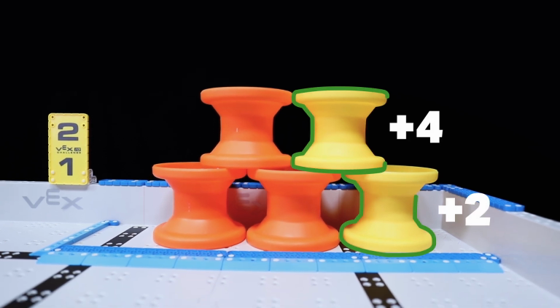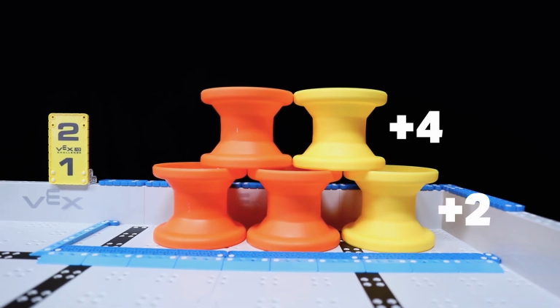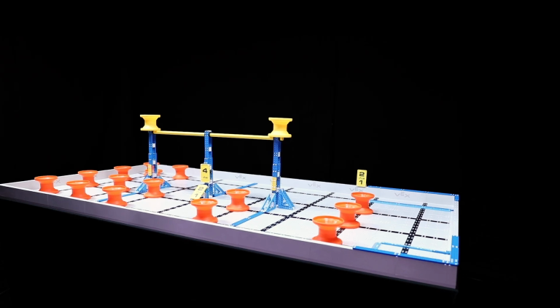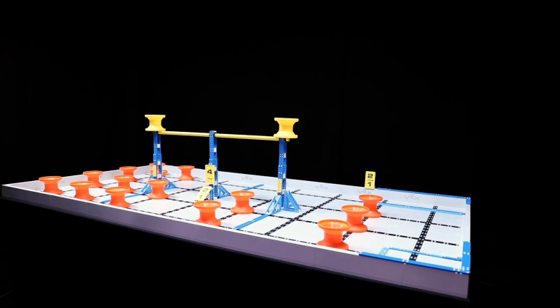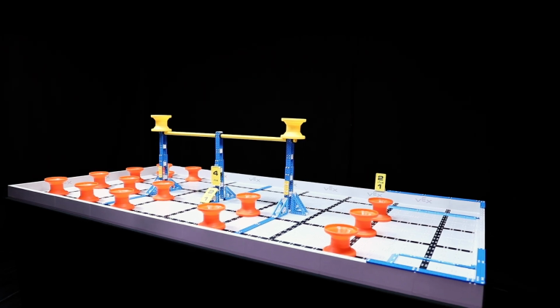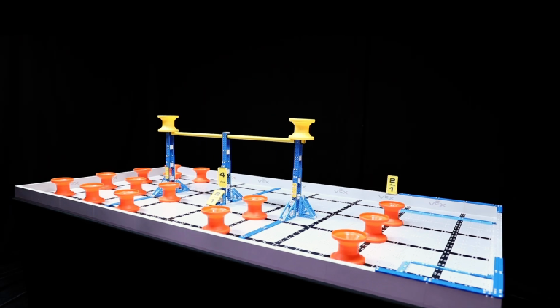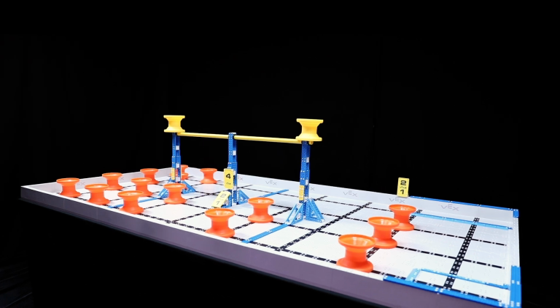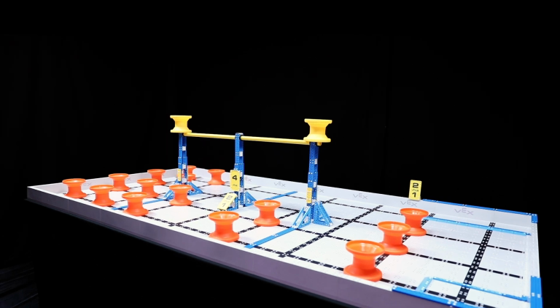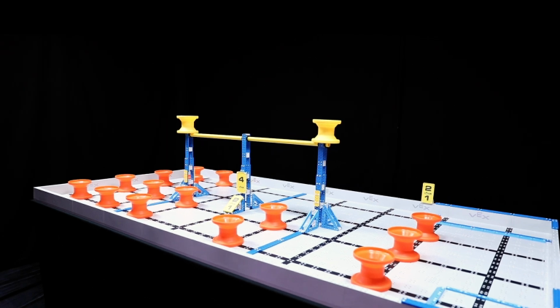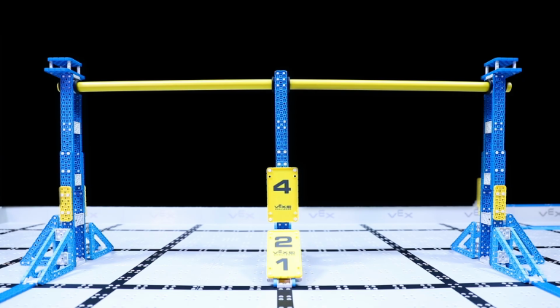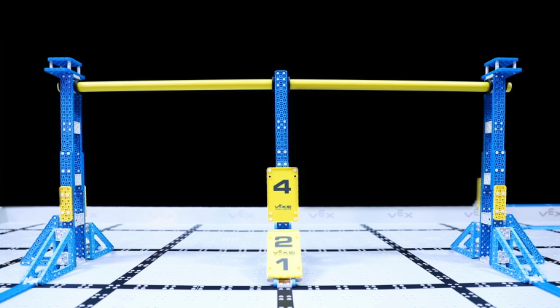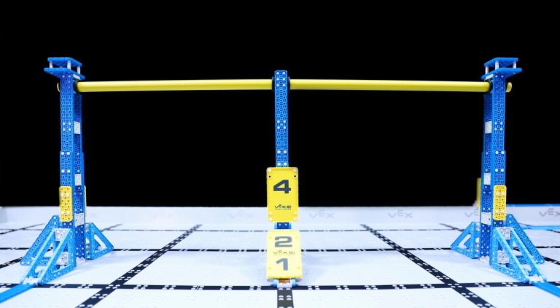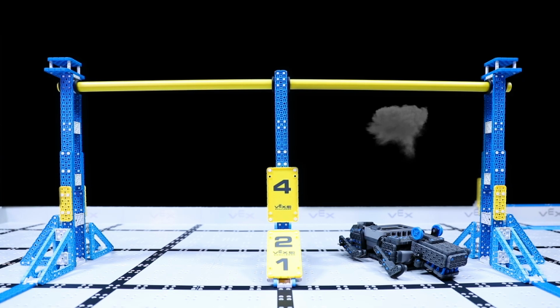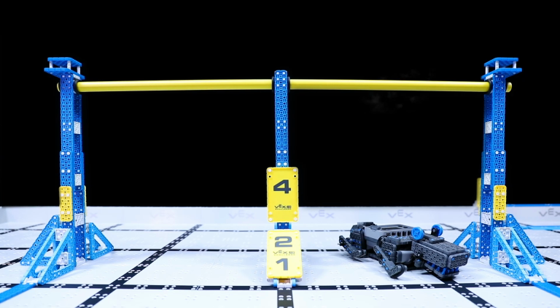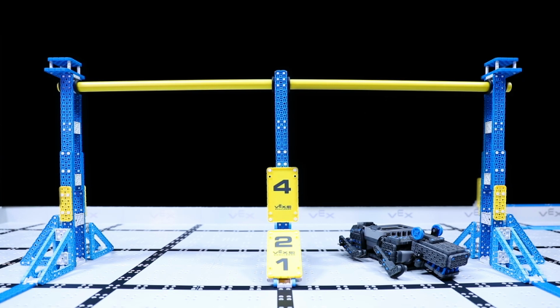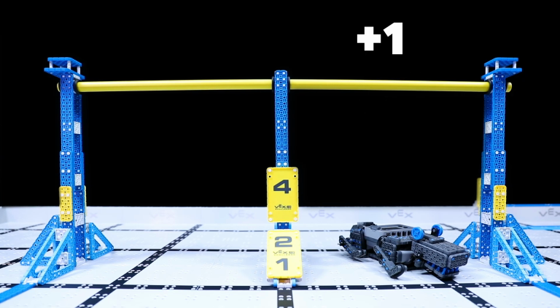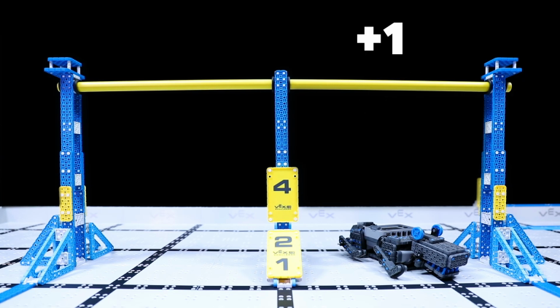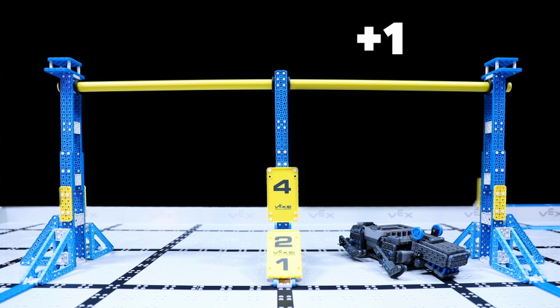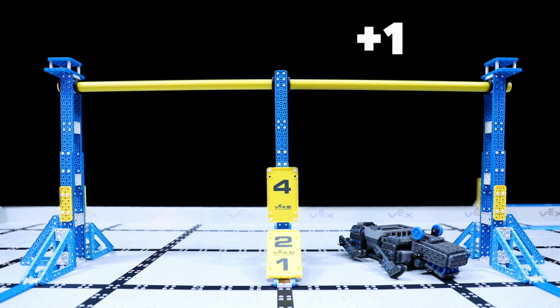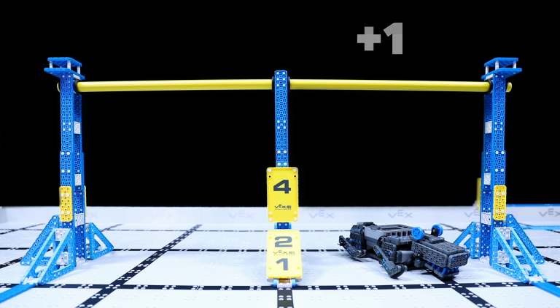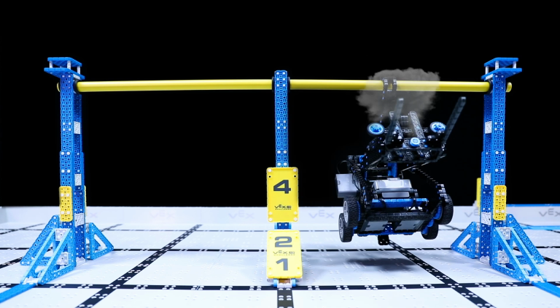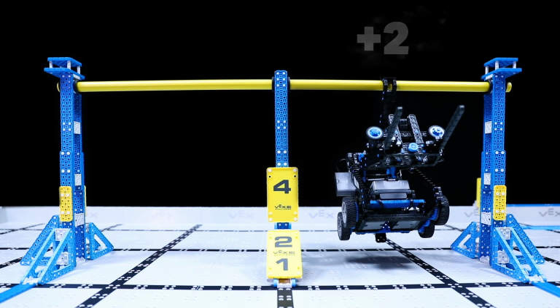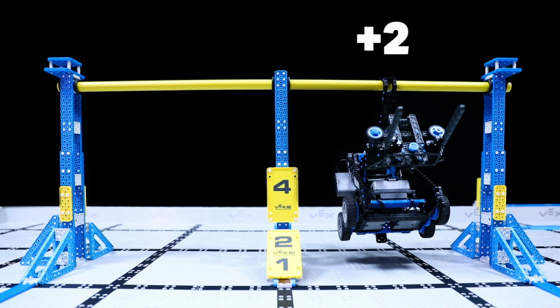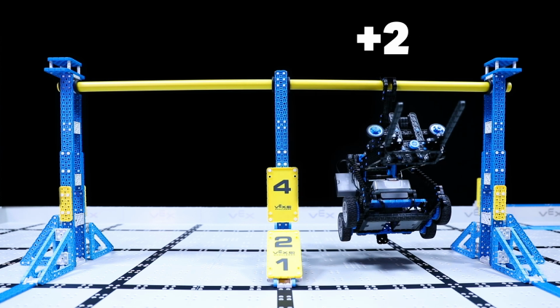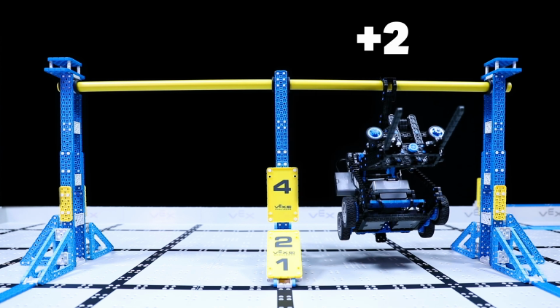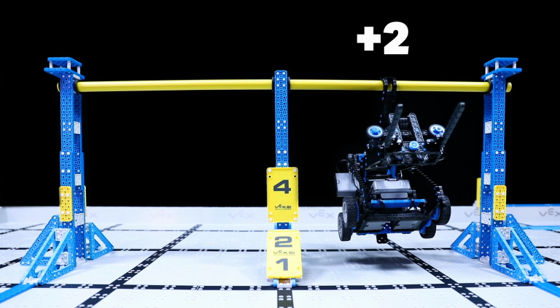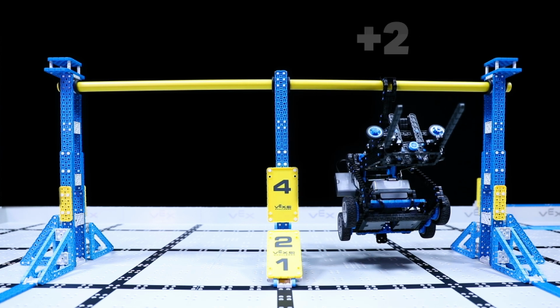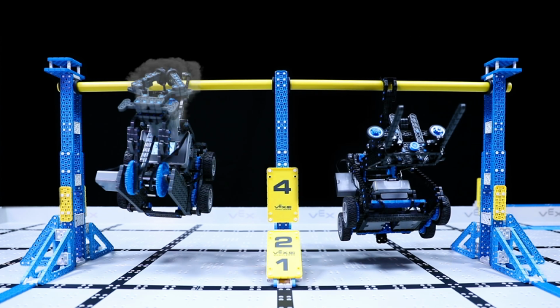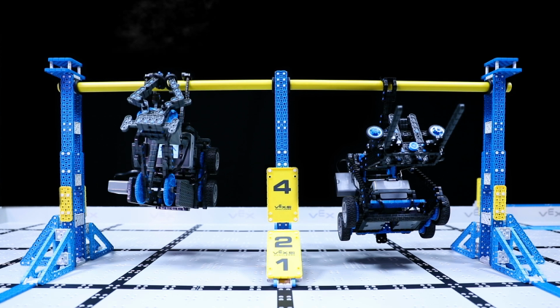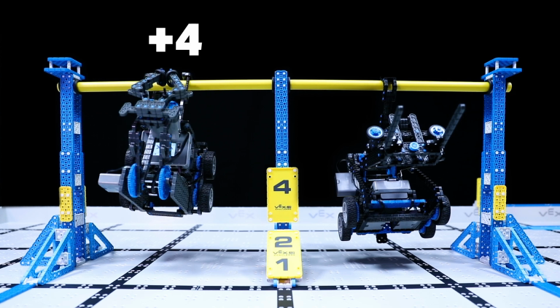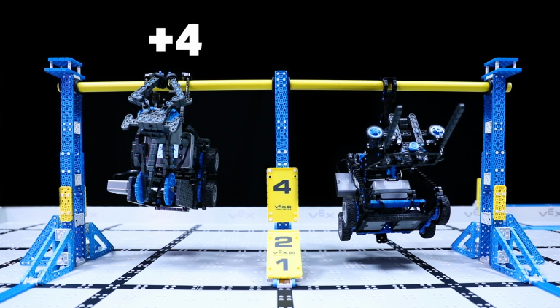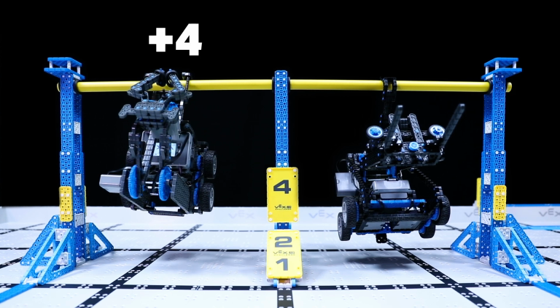At the end of the match, it's time to get back to the hanging structure. A robot that is parked underneath the hanging structure will earn one point. A low-hanging robot will be worth two points, and a high-hanging robot will be worth four points.